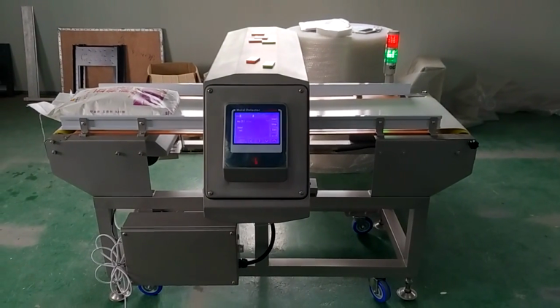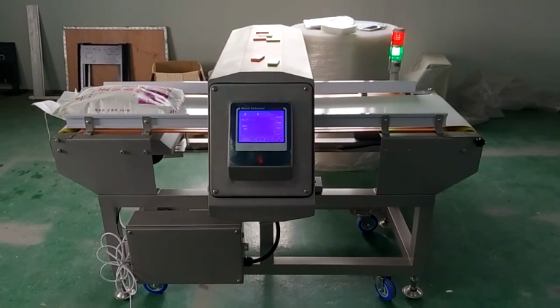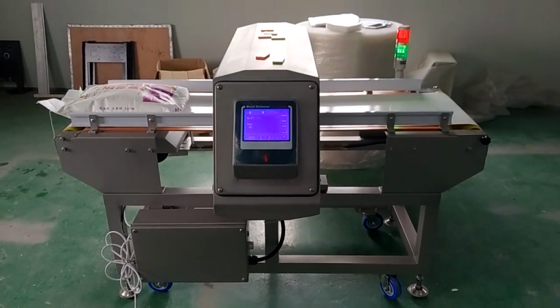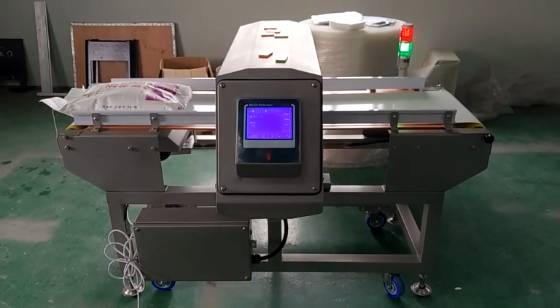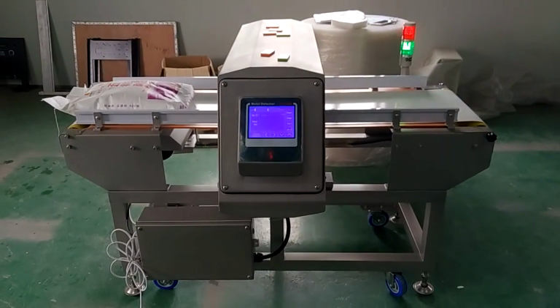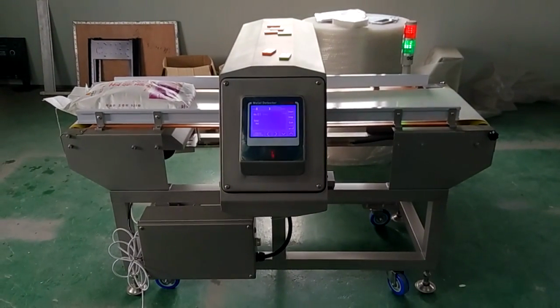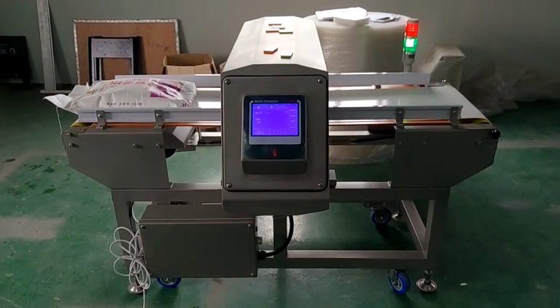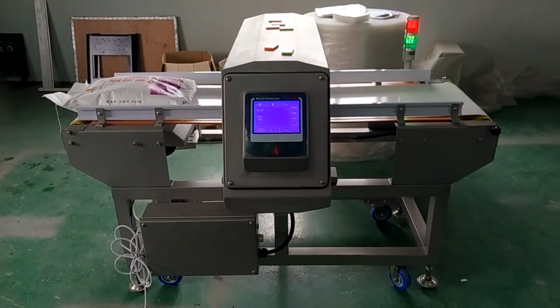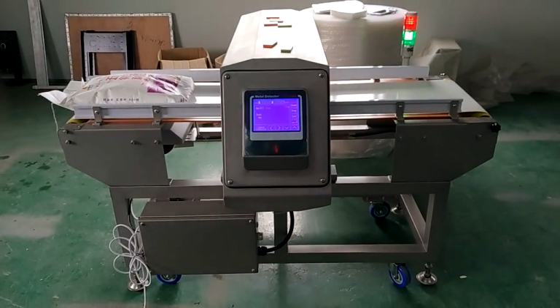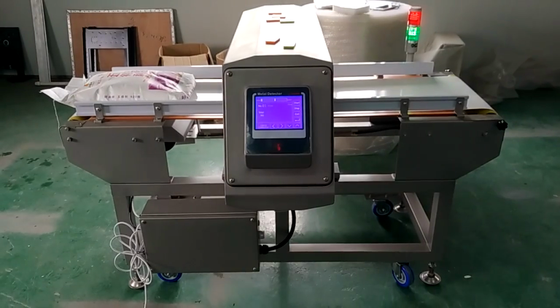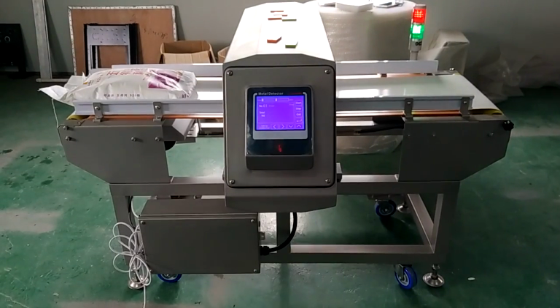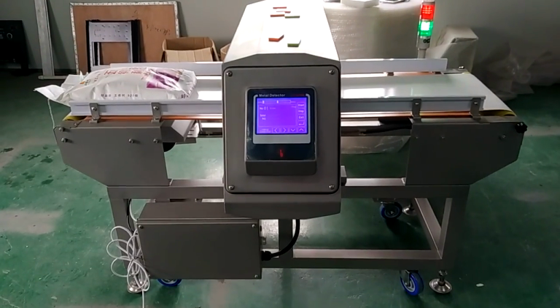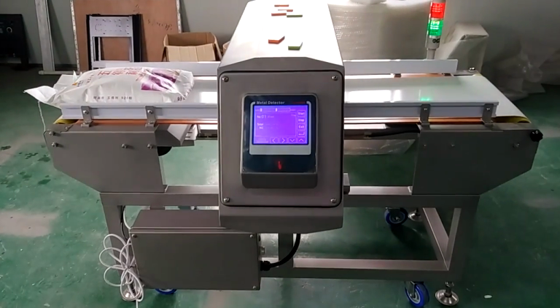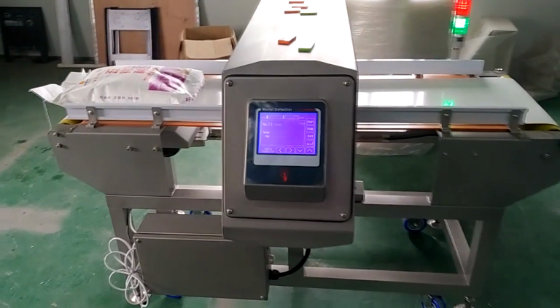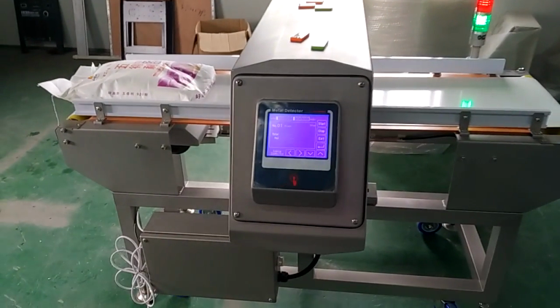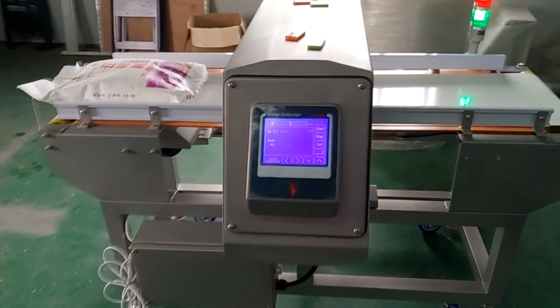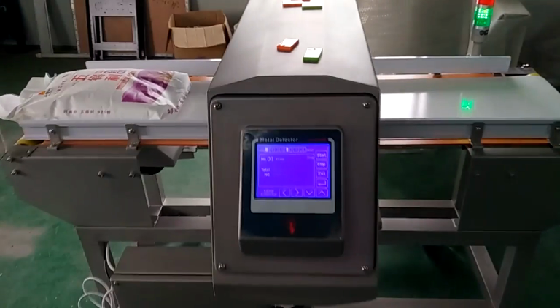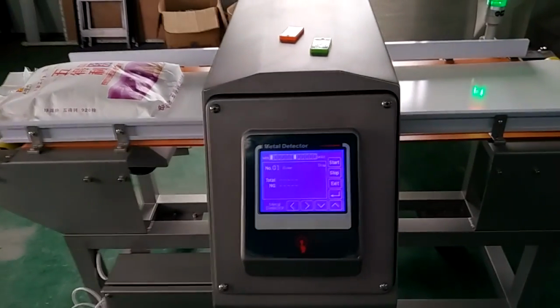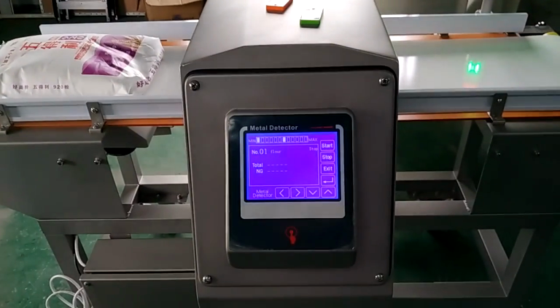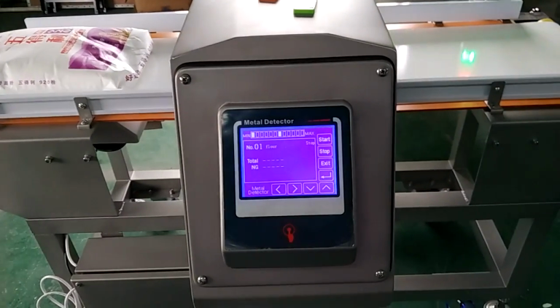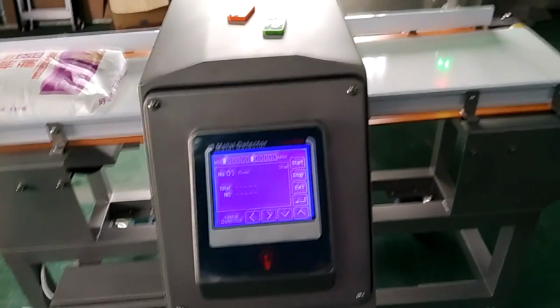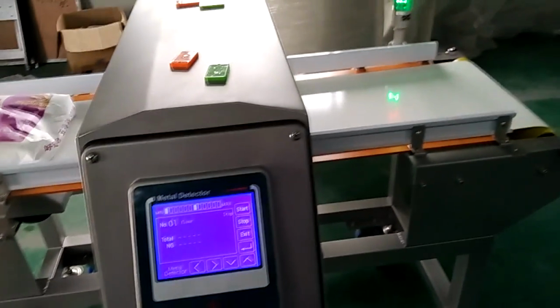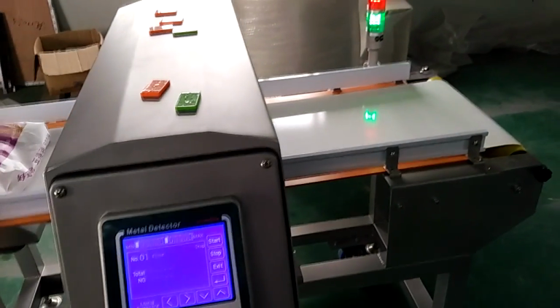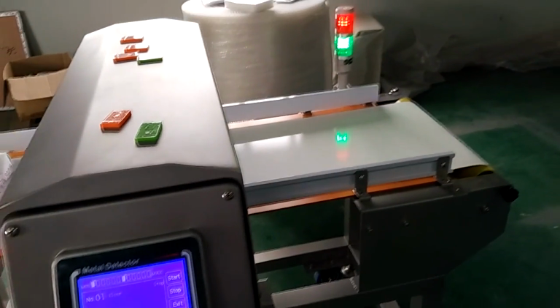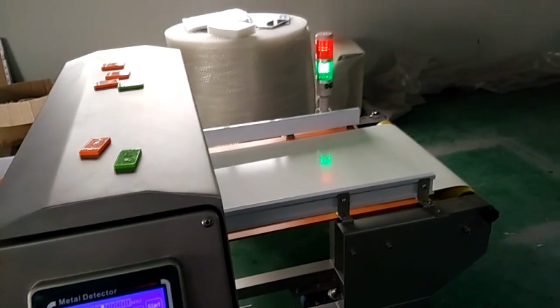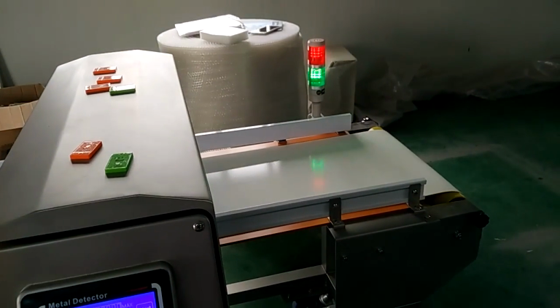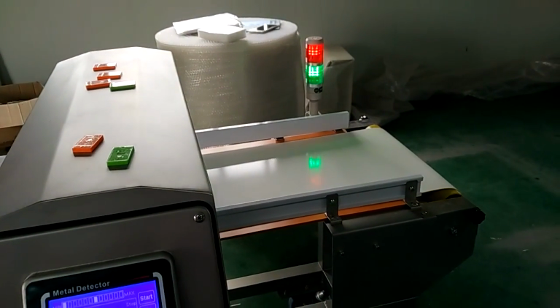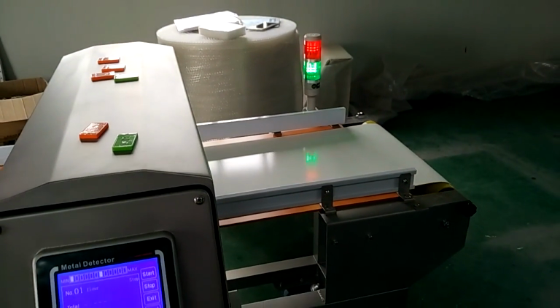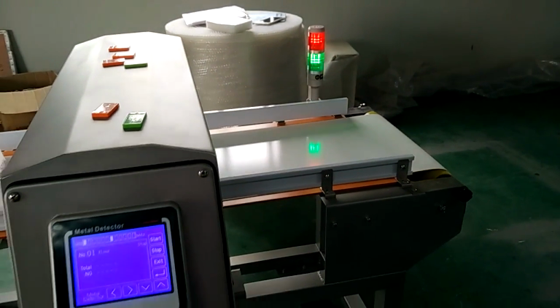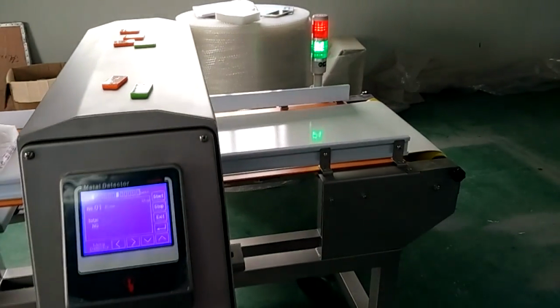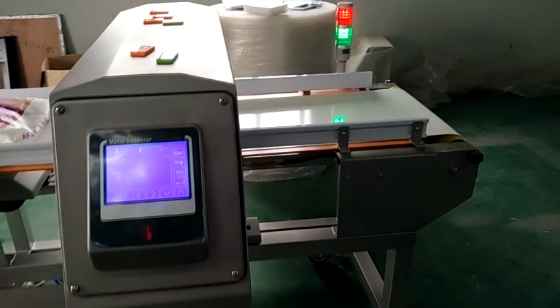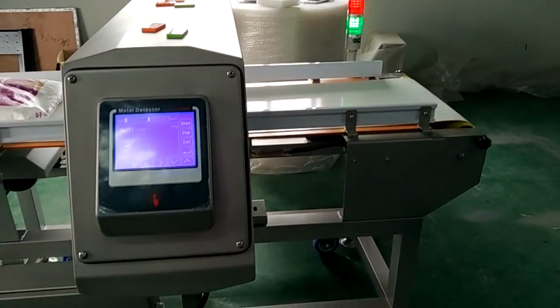Hello everyone. This is our second full digital metal detector. It has the following main features. Firstly, it has very high sensitivity and stability.